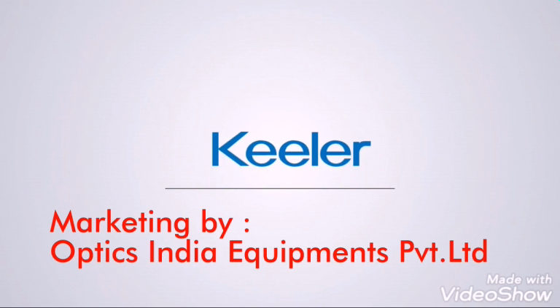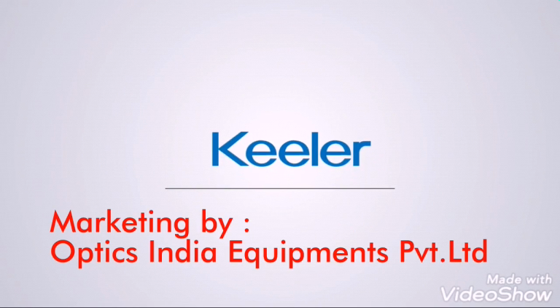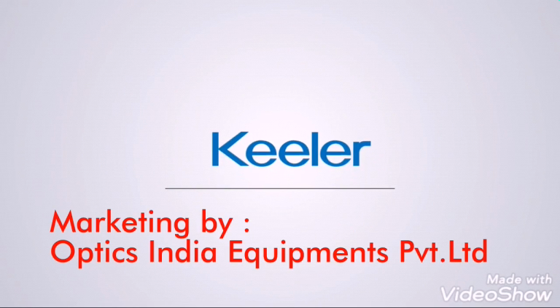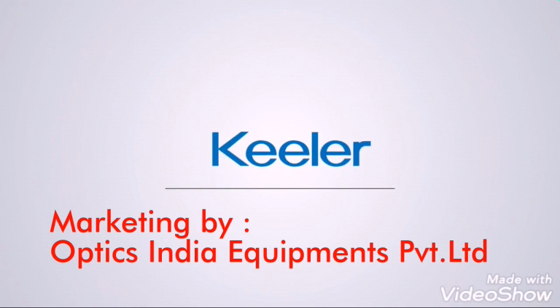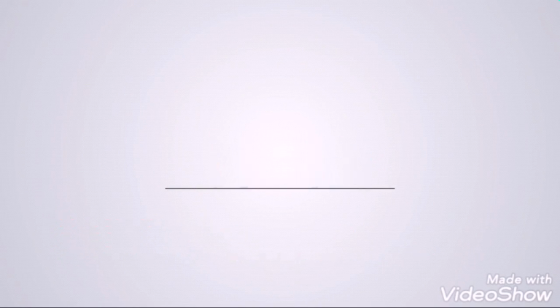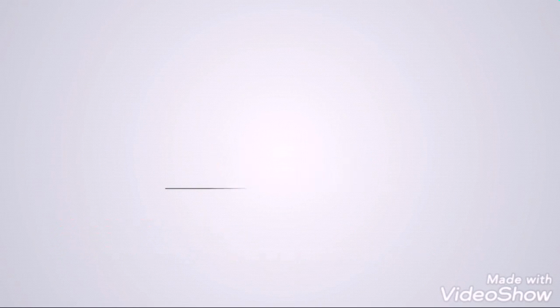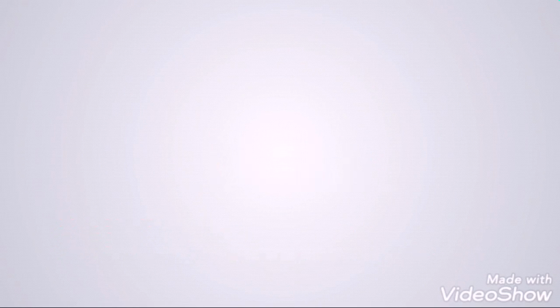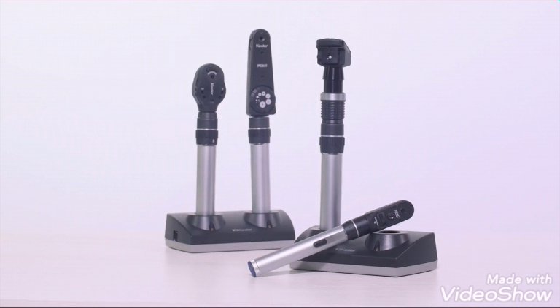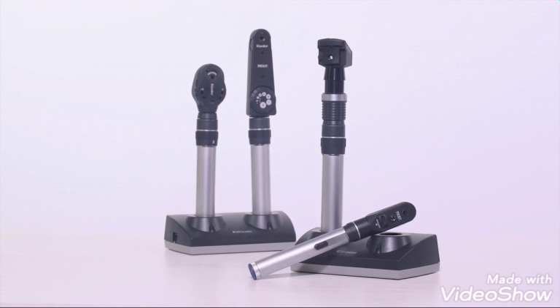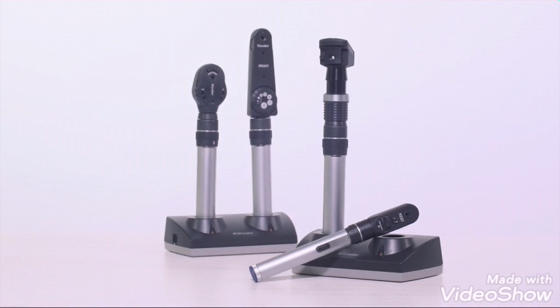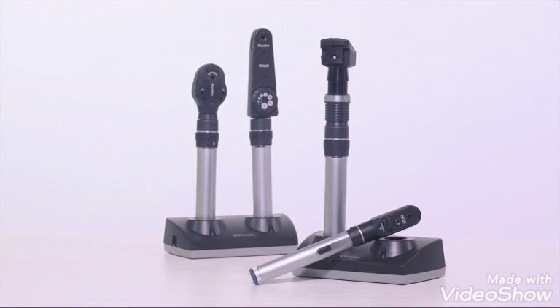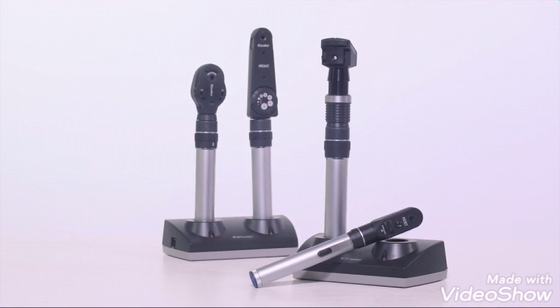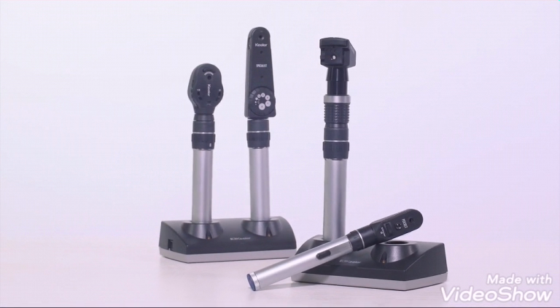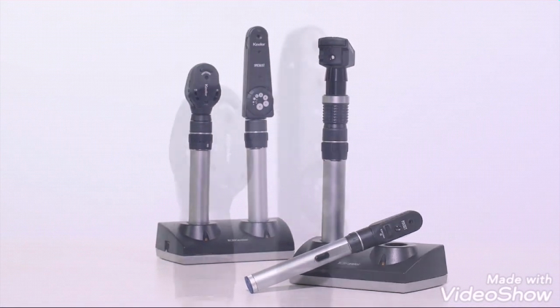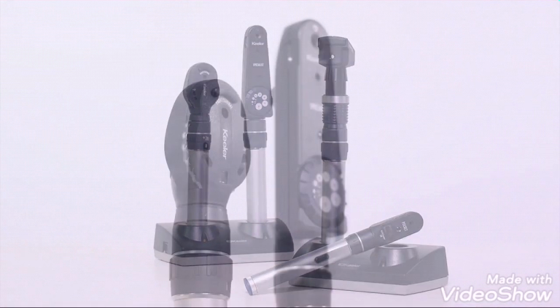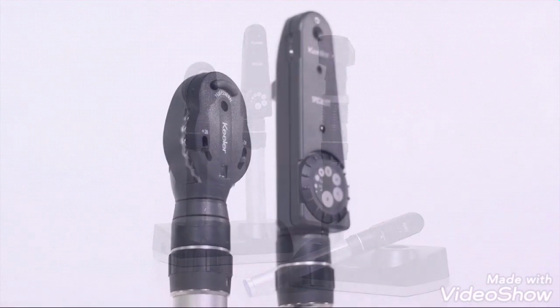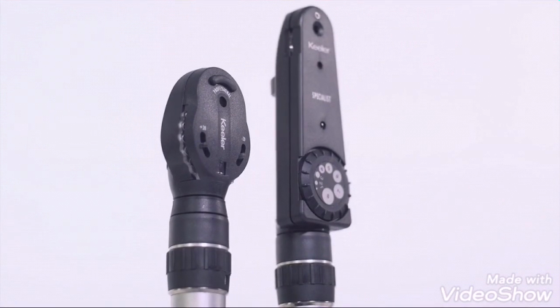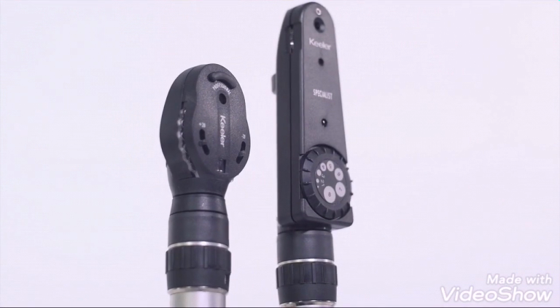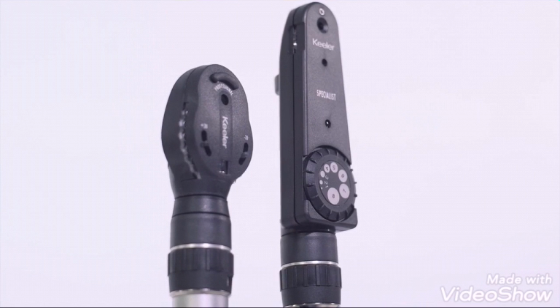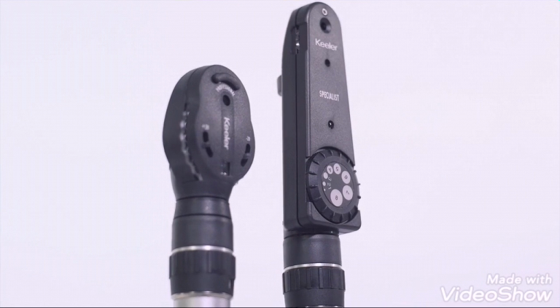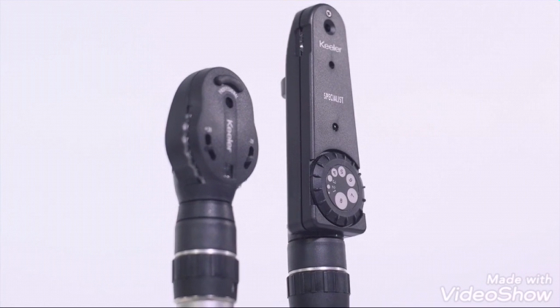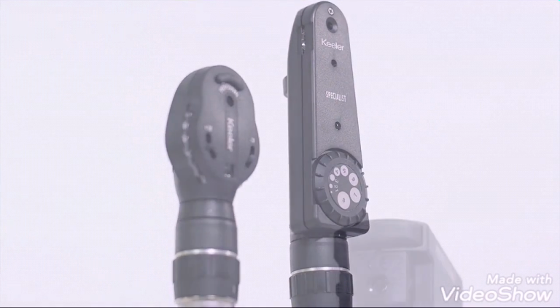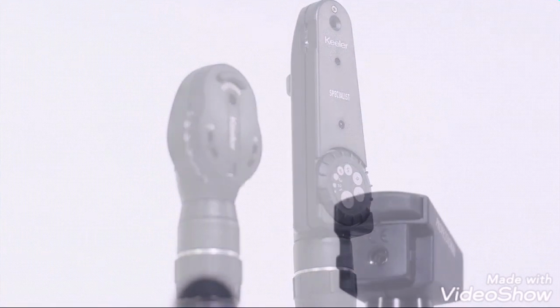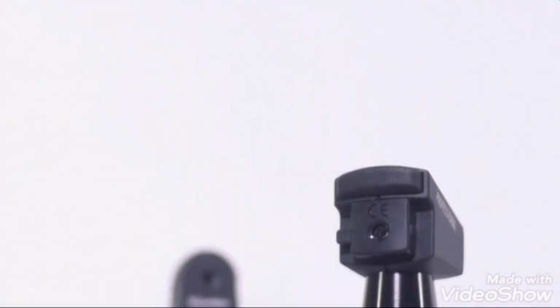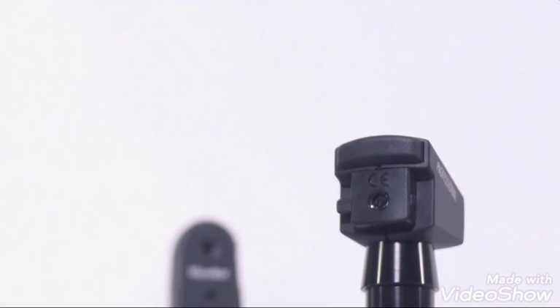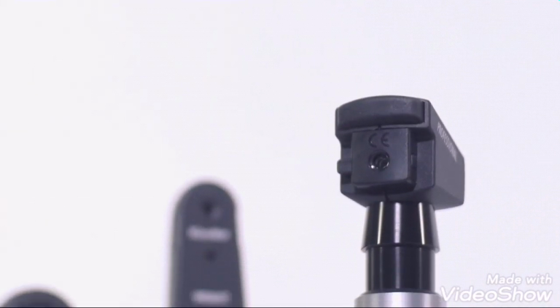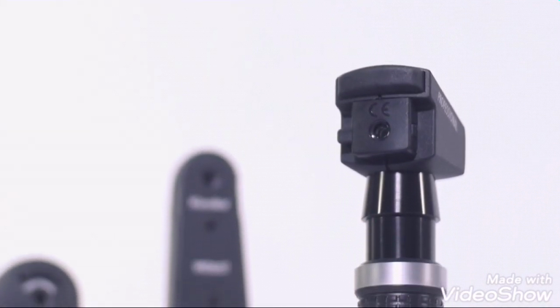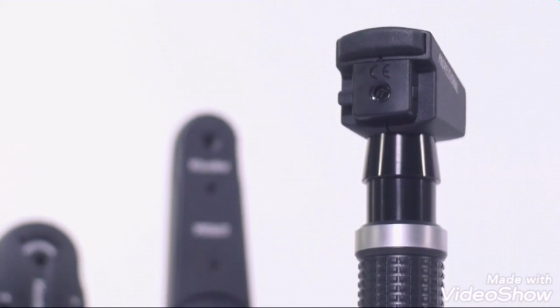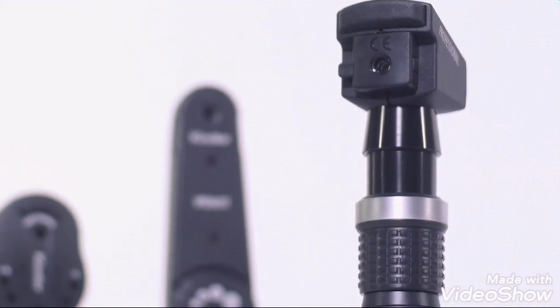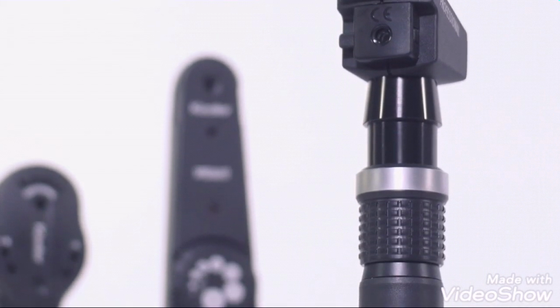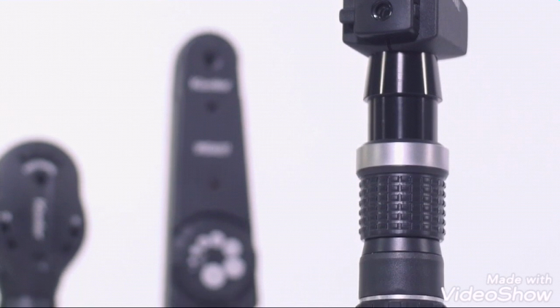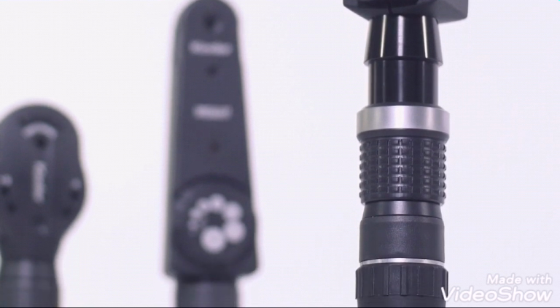Keillor offers a complete line of ergonomic, versatile, and precise handheld diagnostic instruments. This video will provide an overview of the features of Keillor's handheld ophthalmoscopes and retinoscopes and a guide on how to use them.